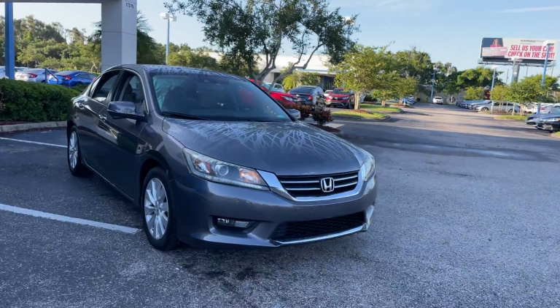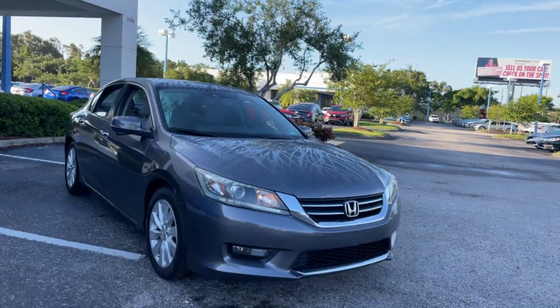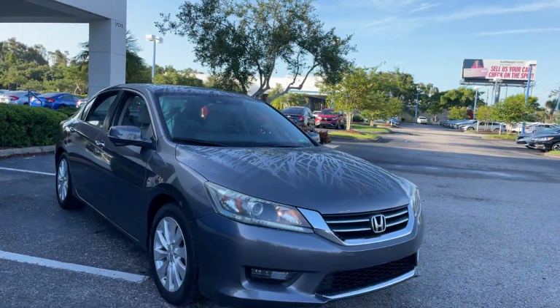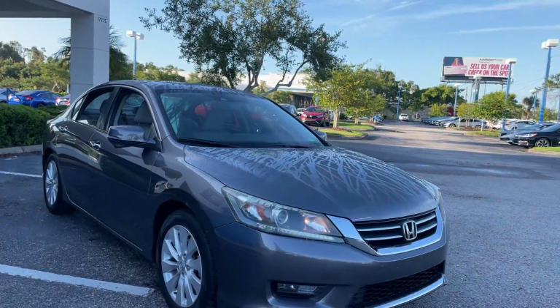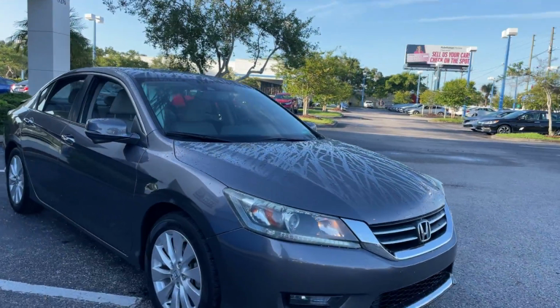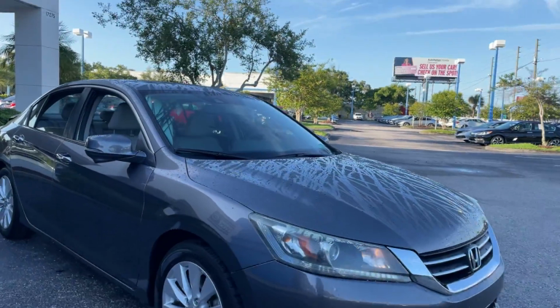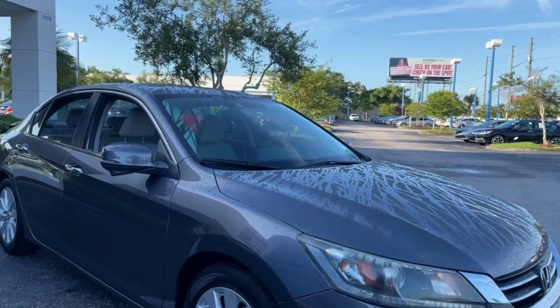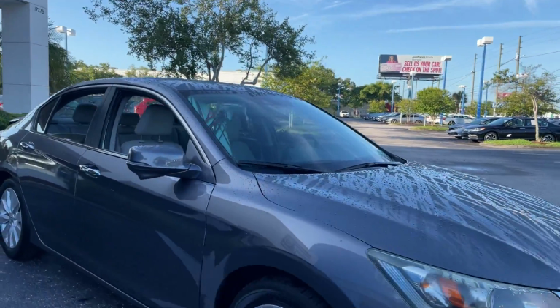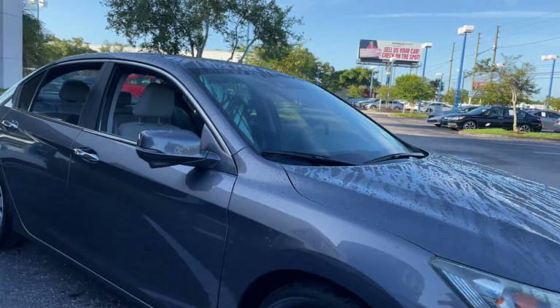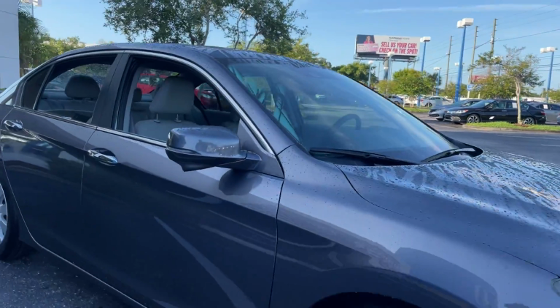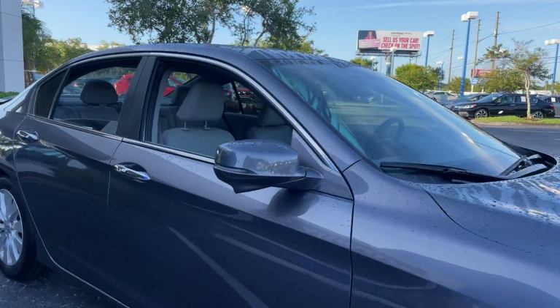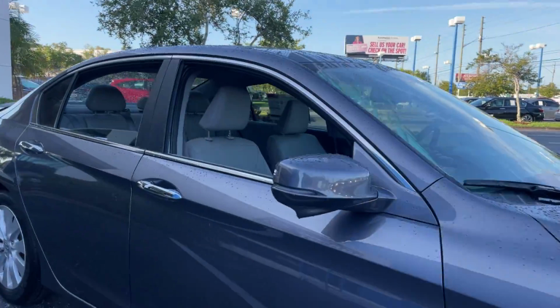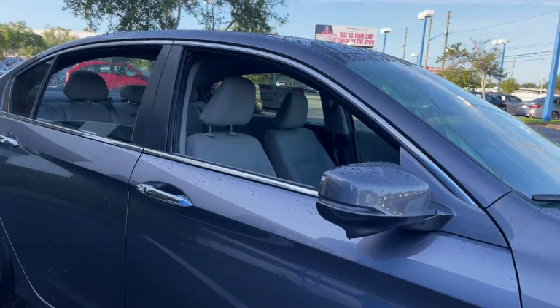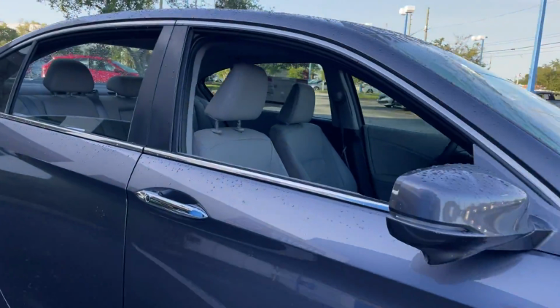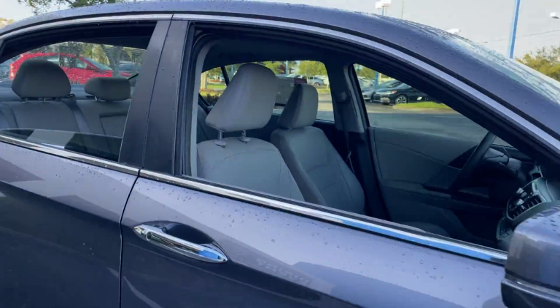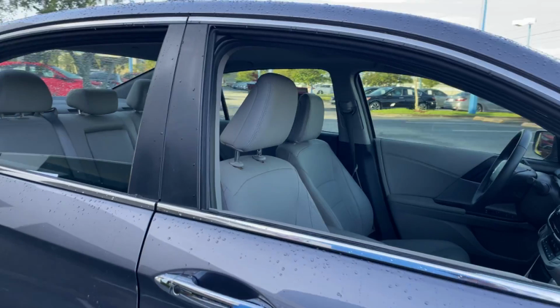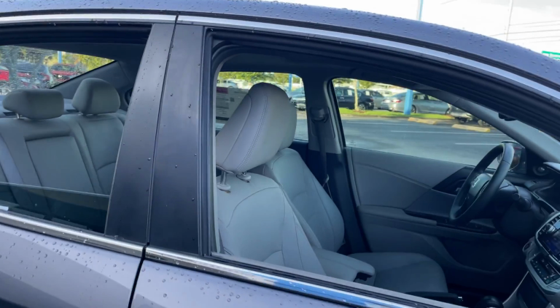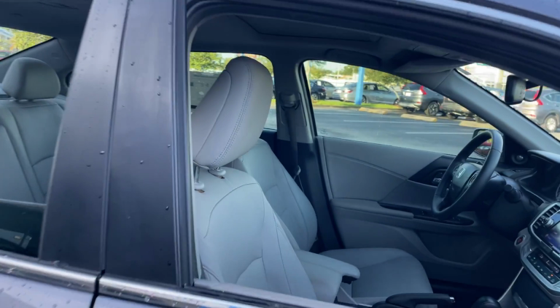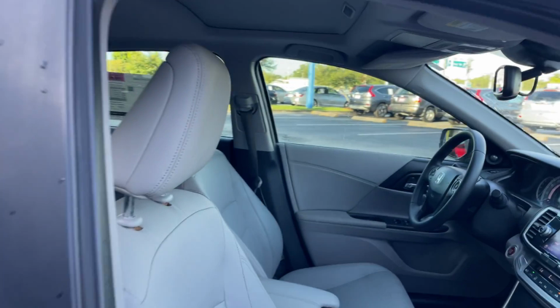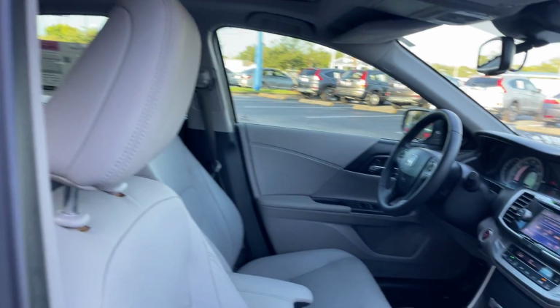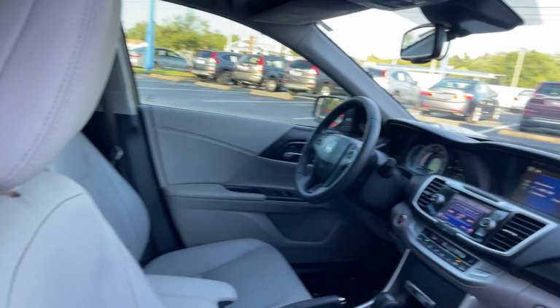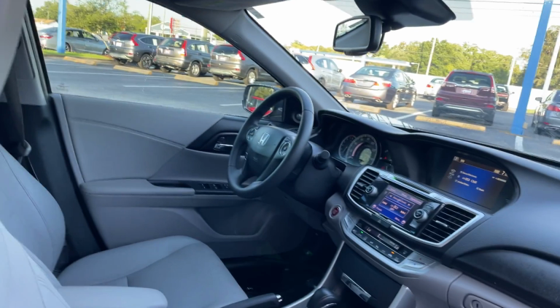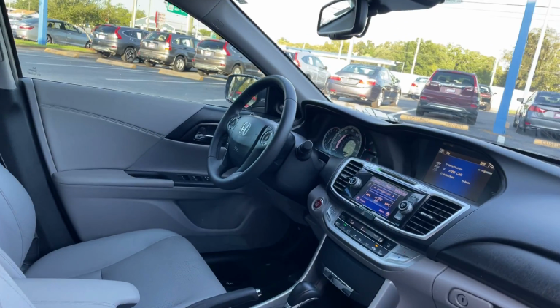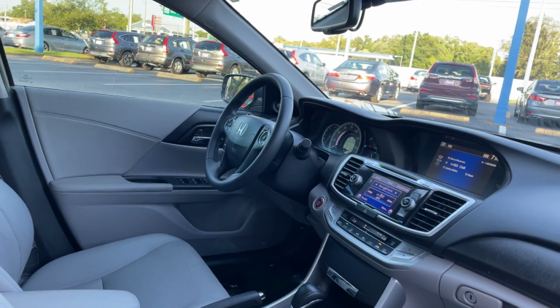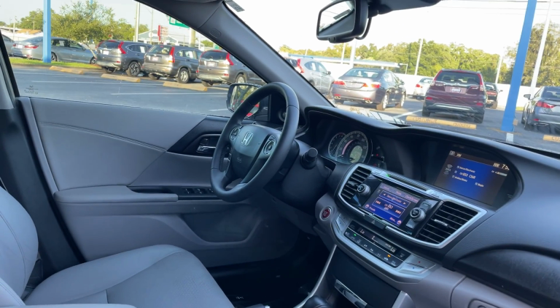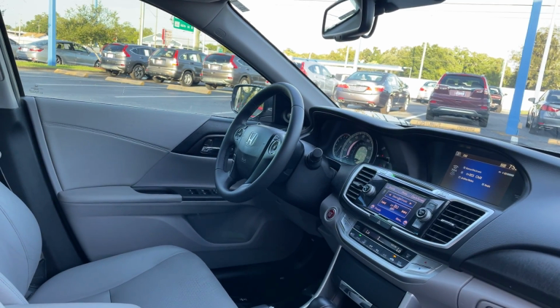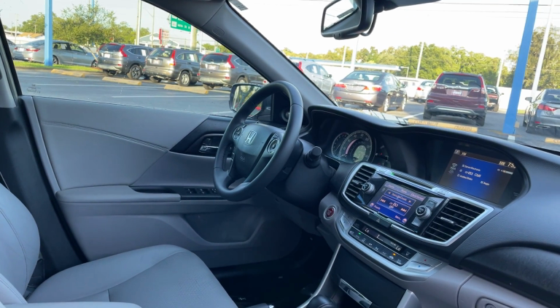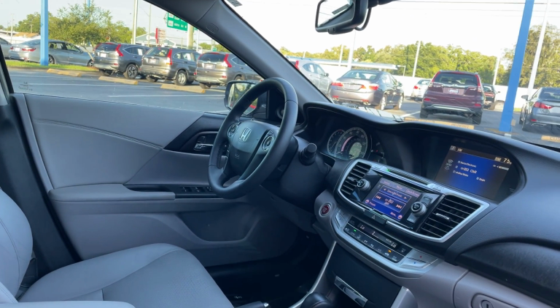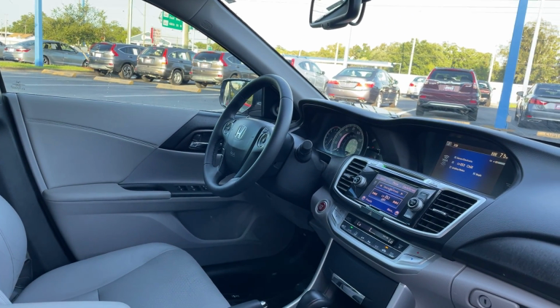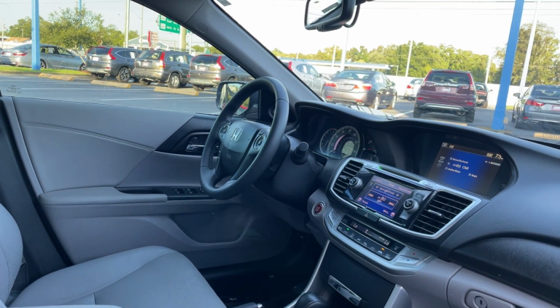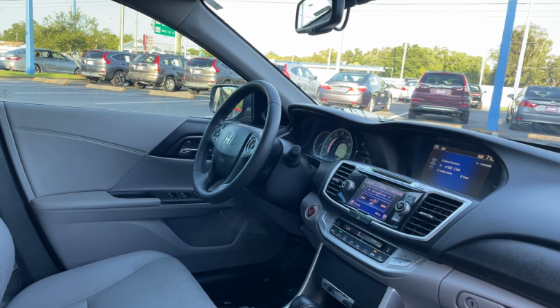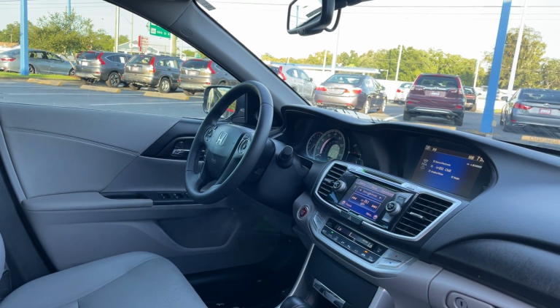This is a 2014 Honda Accord EX-L, gray over gray leather interior. Power driver's seat, memory seating on the driver's side, power windows, locks, and mirrors.